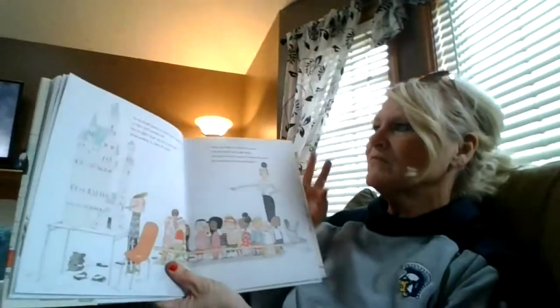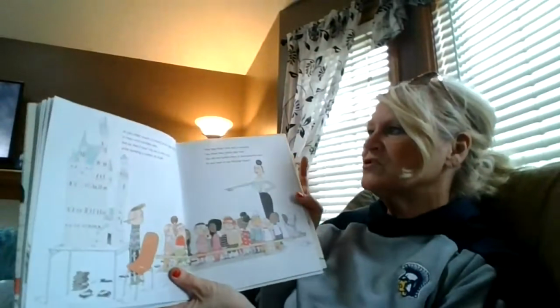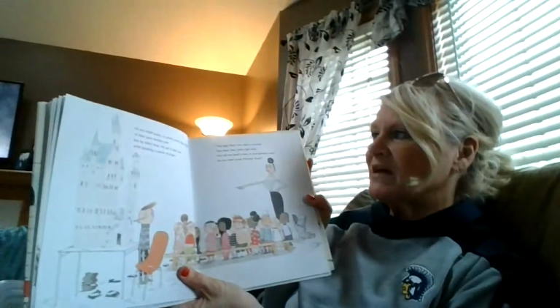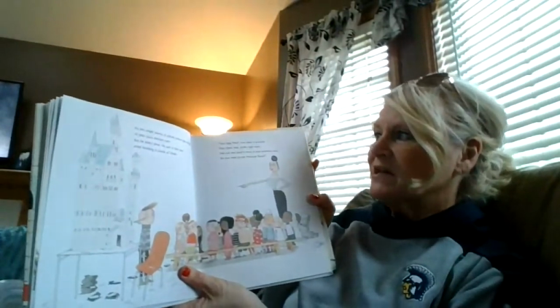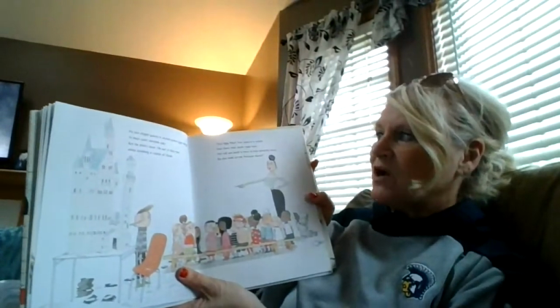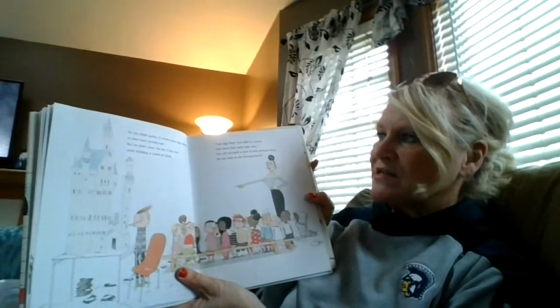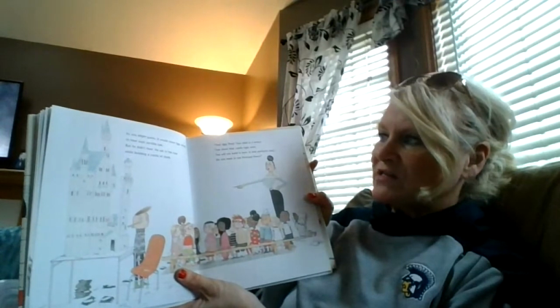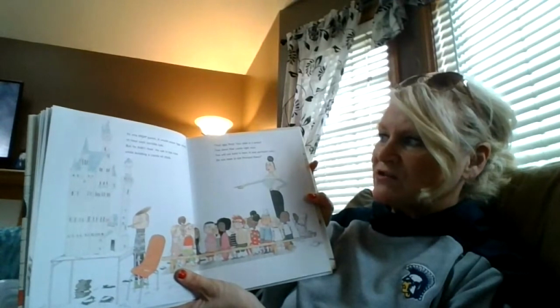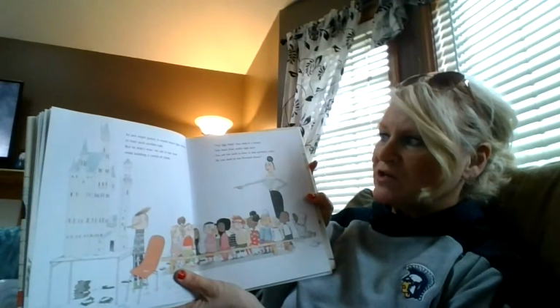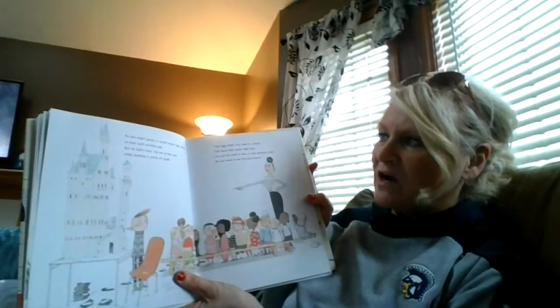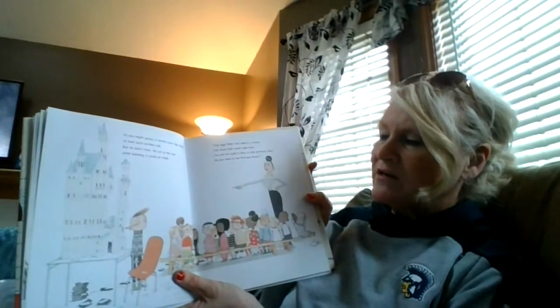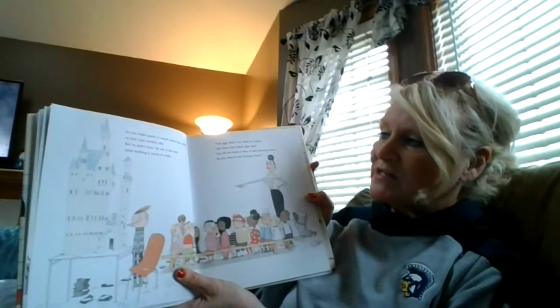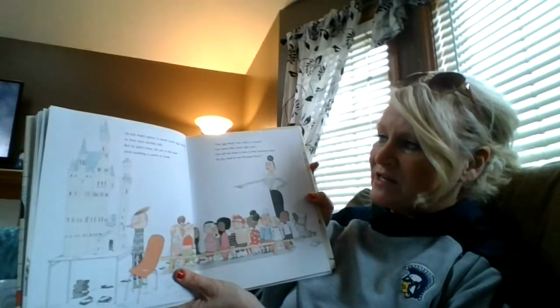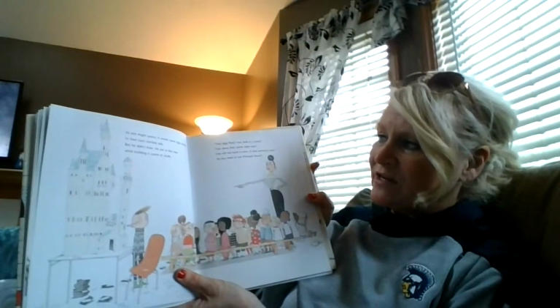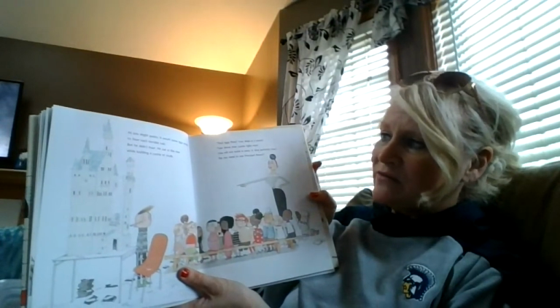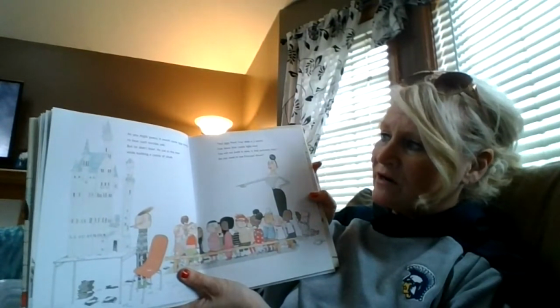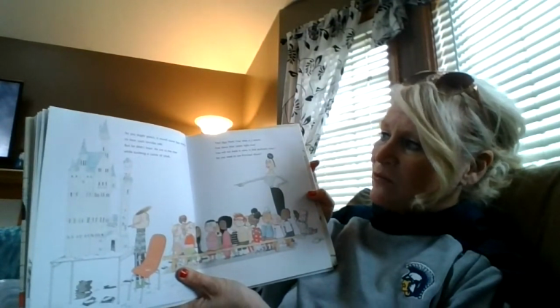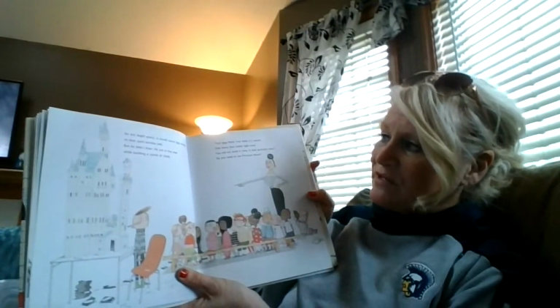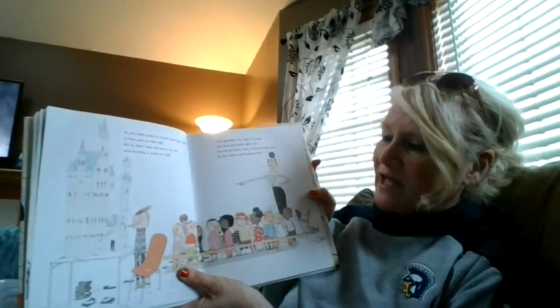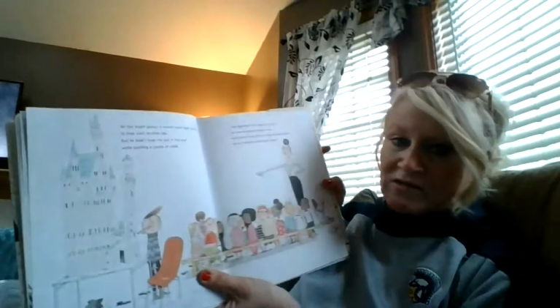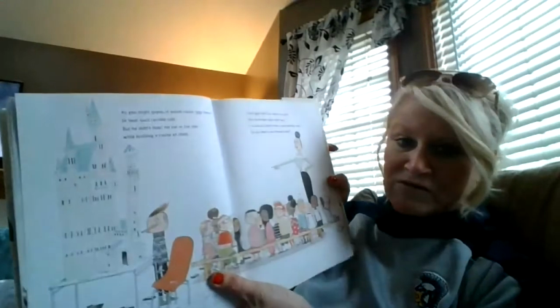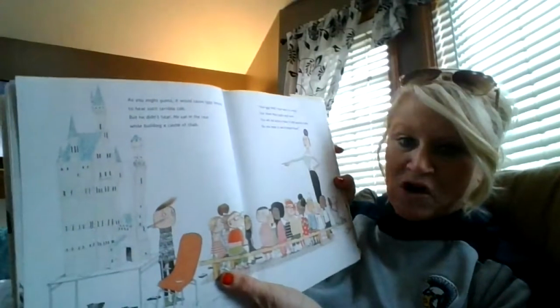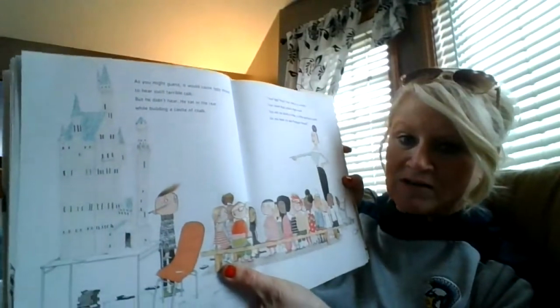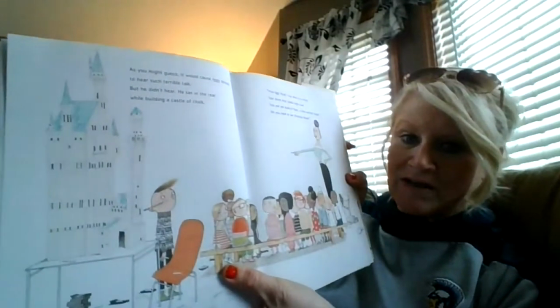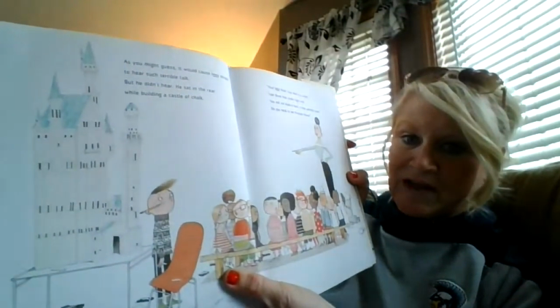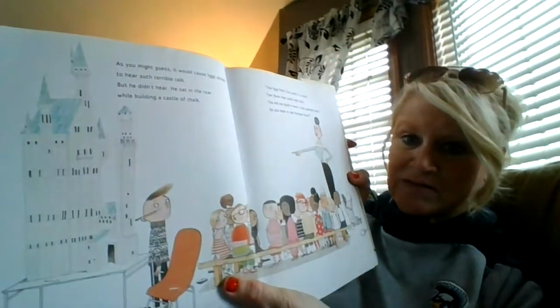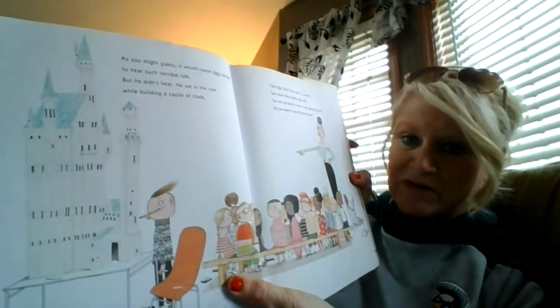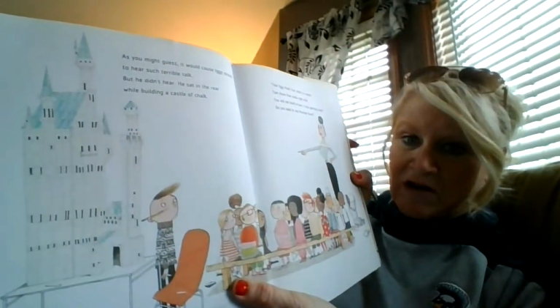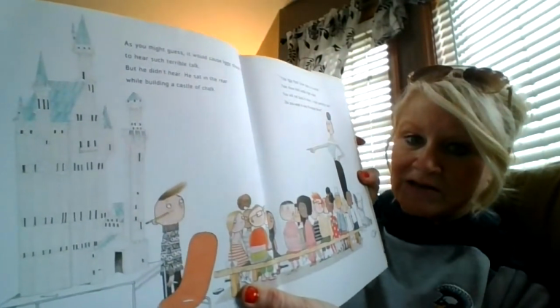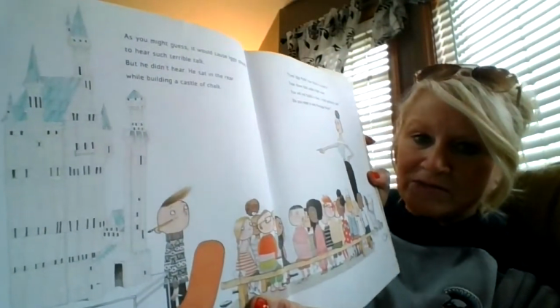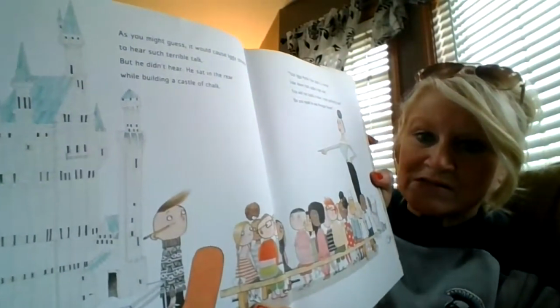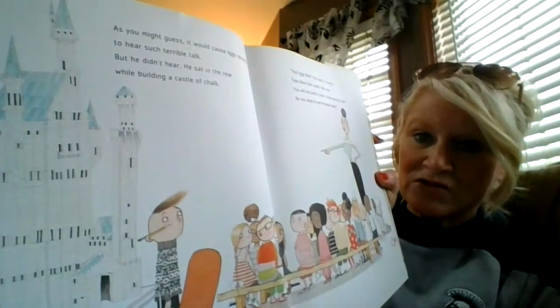As you might guess it would cause Iggy stress to hear such terrible talk, but he didn't hear. He sat in the rear while building a castle of chalk. Look at that castle he's building all out of little pieces of chalk.